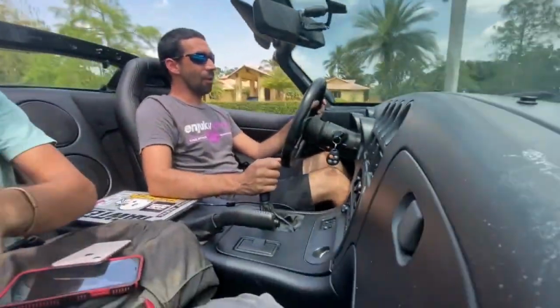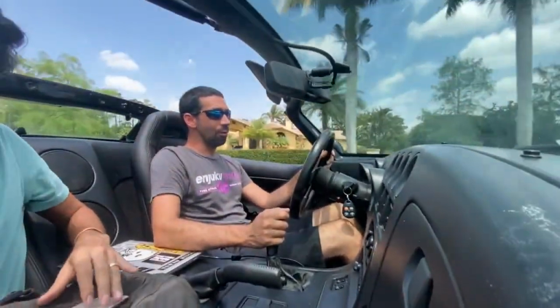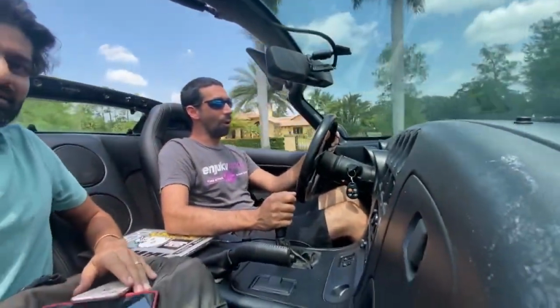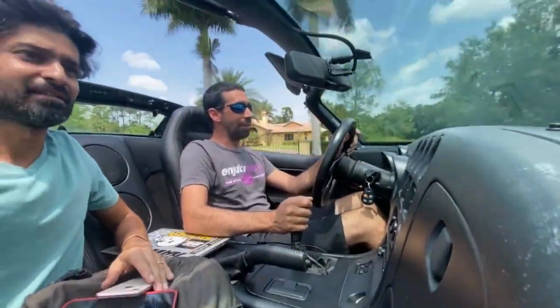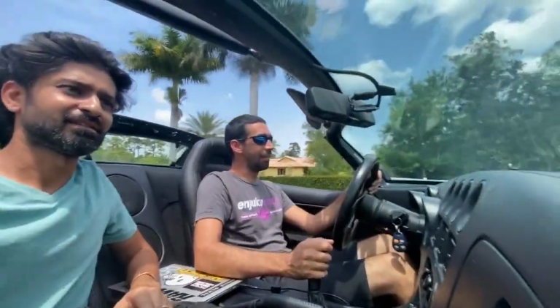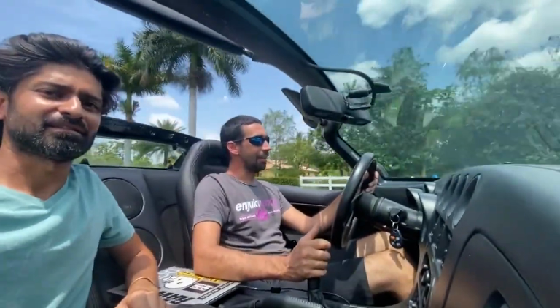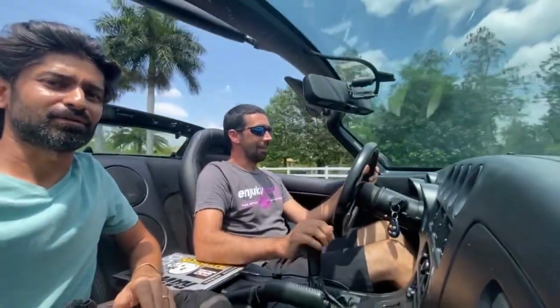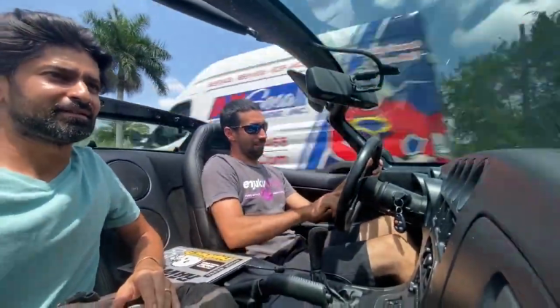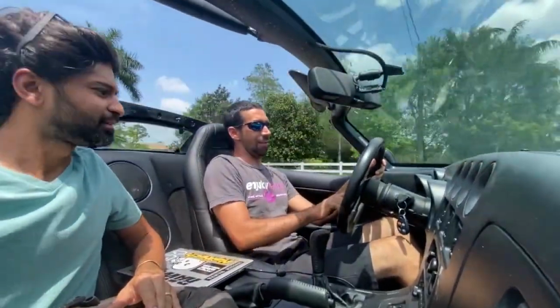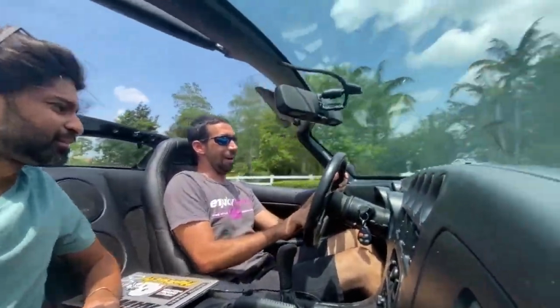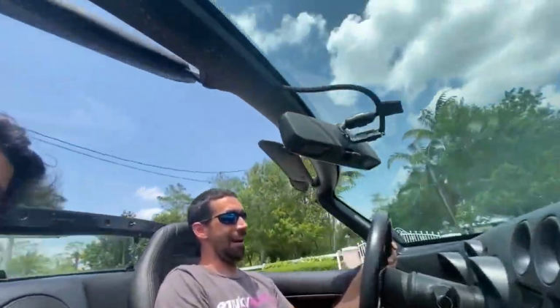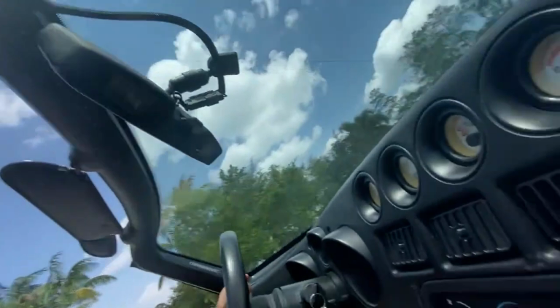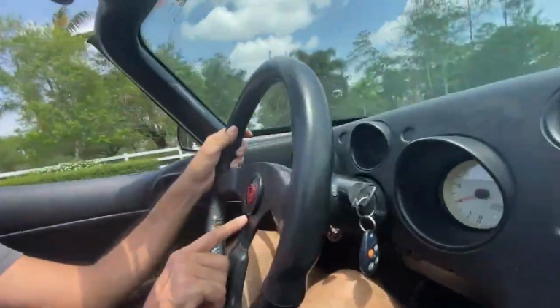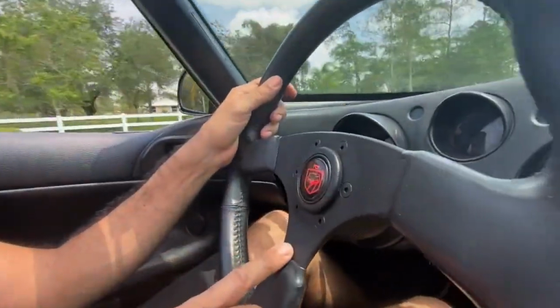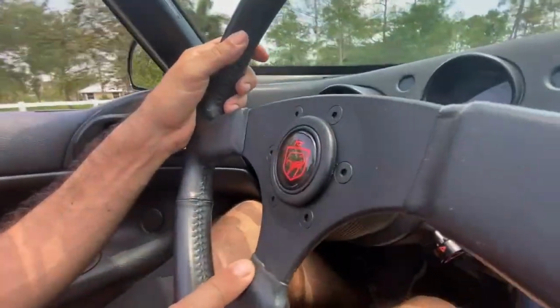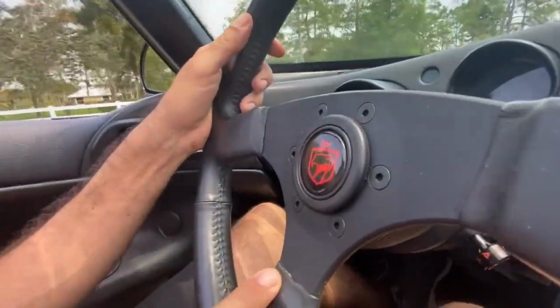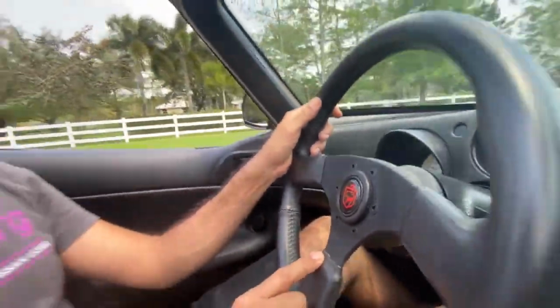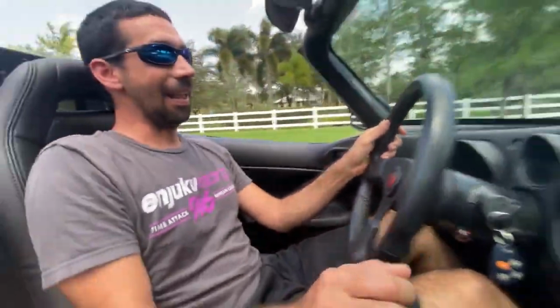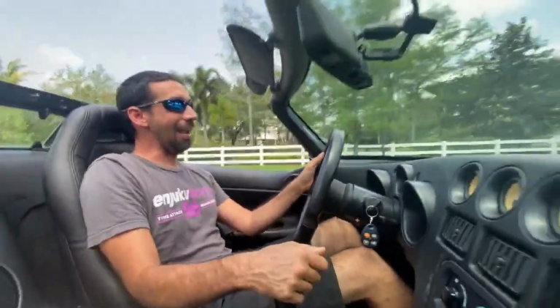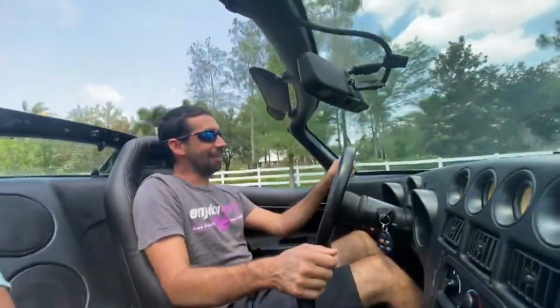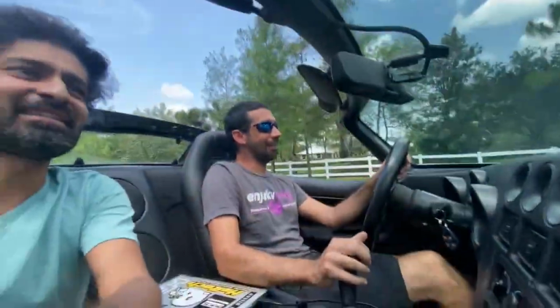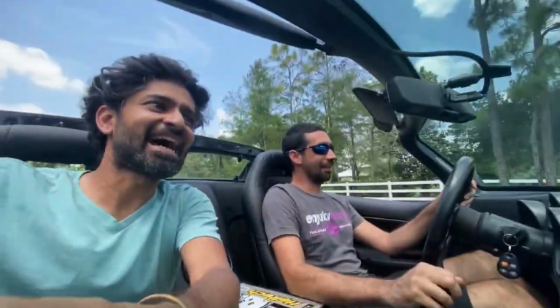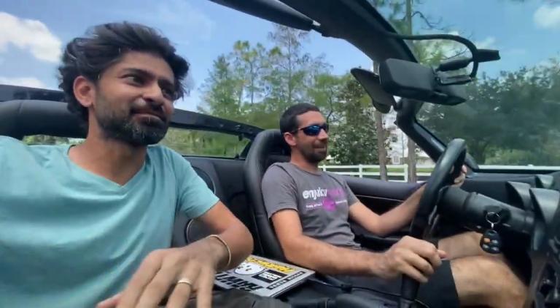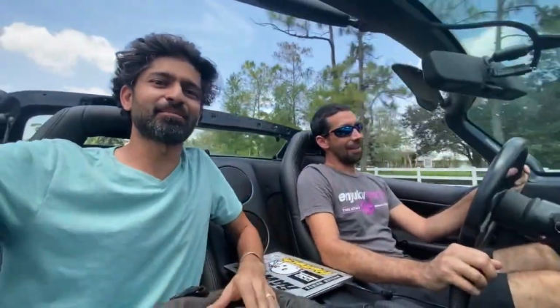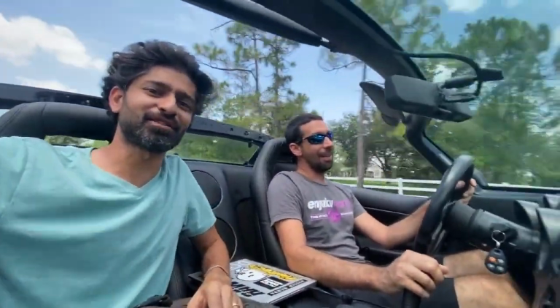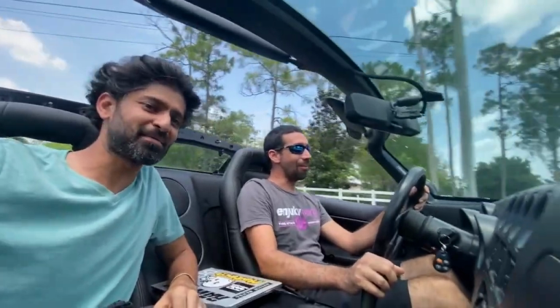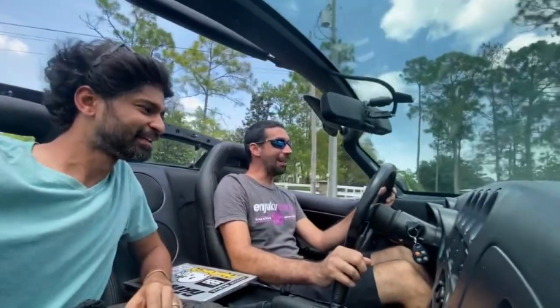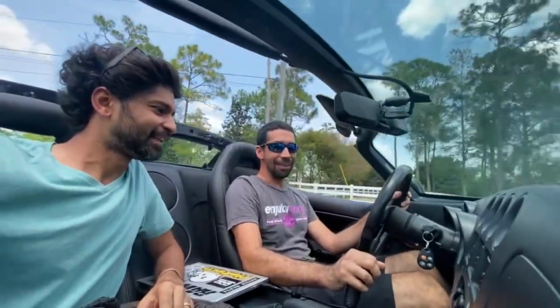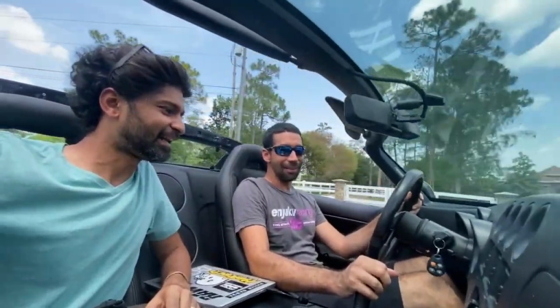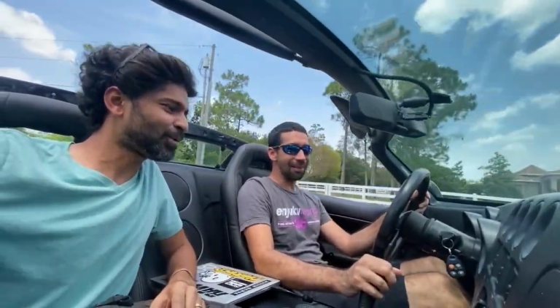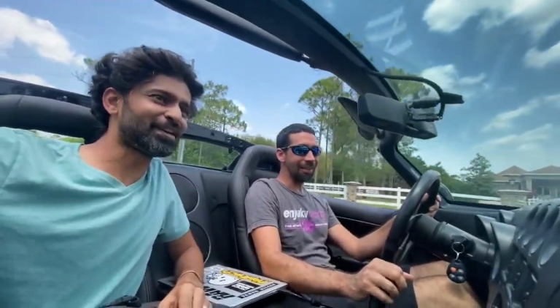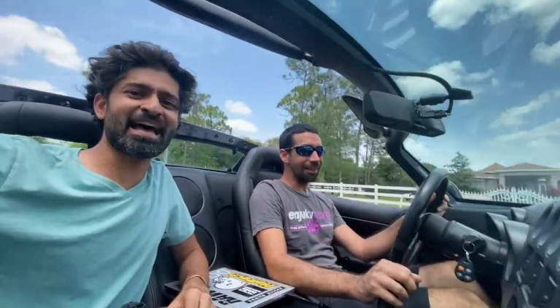Those of you who don't know what this is, check out this right here. Damn, that's right — that's that 90s American muscle, baby. That's right.